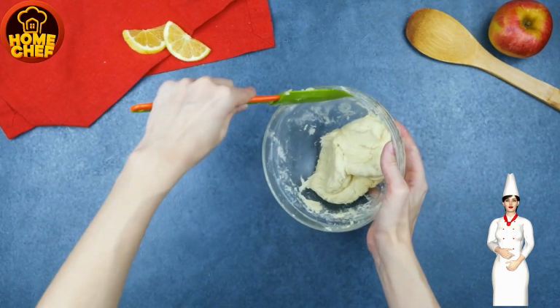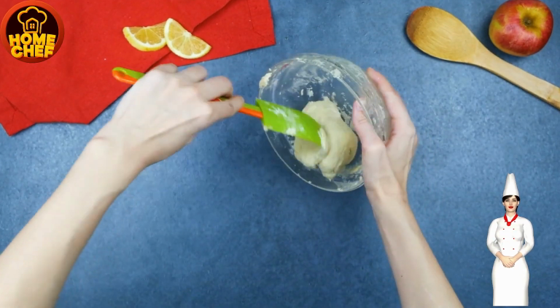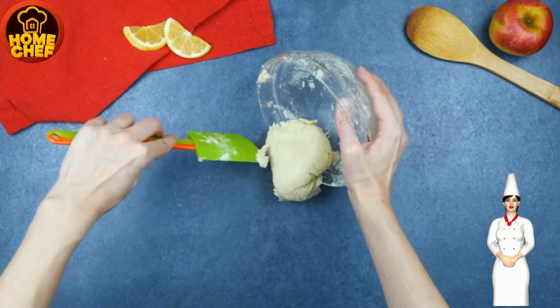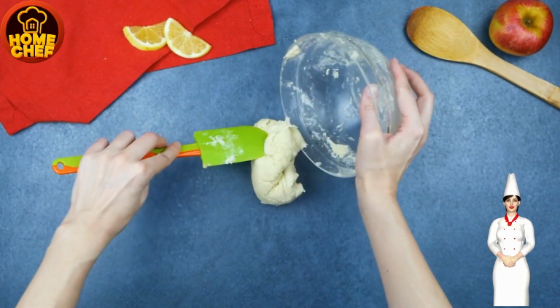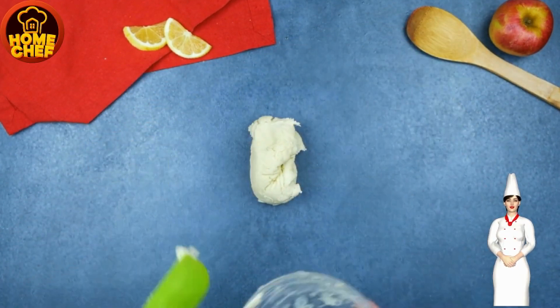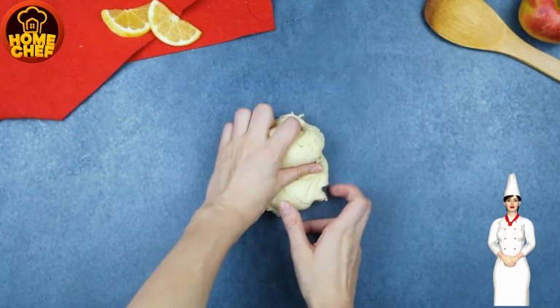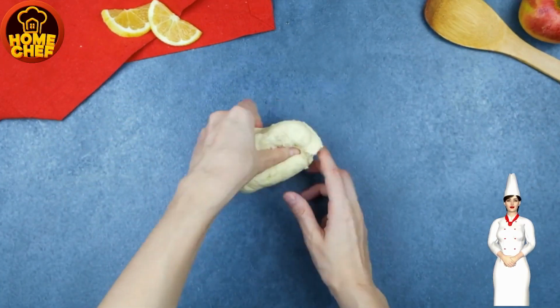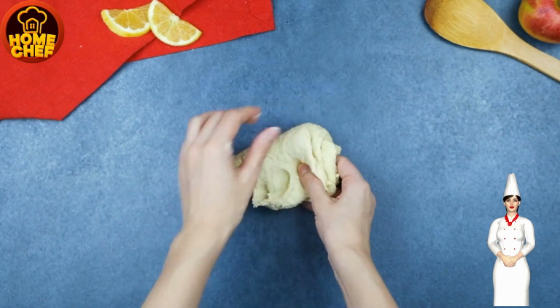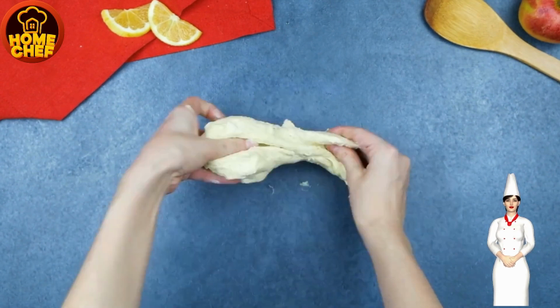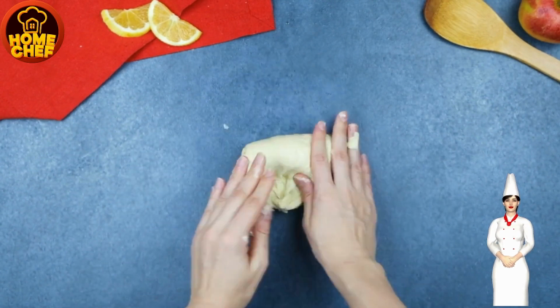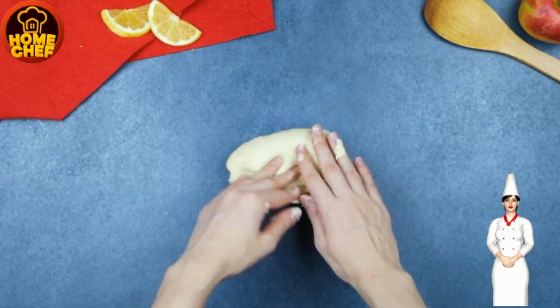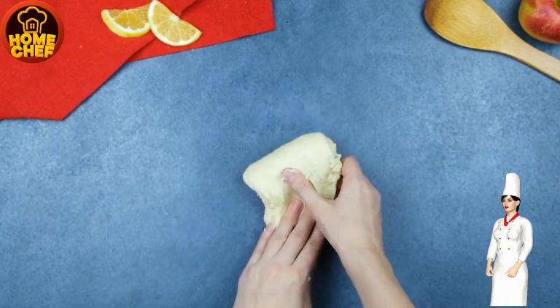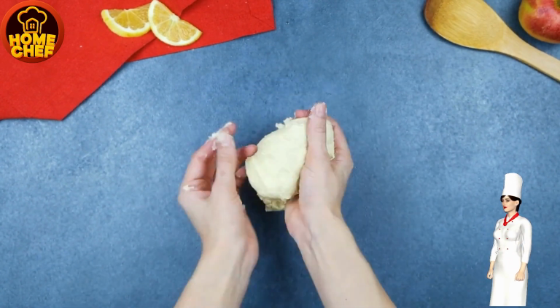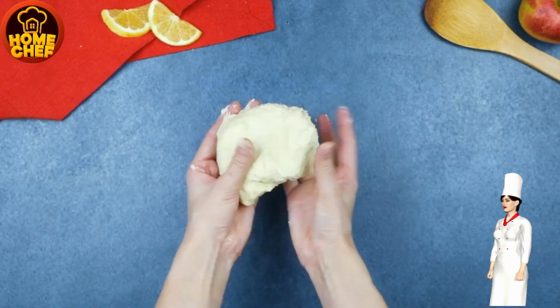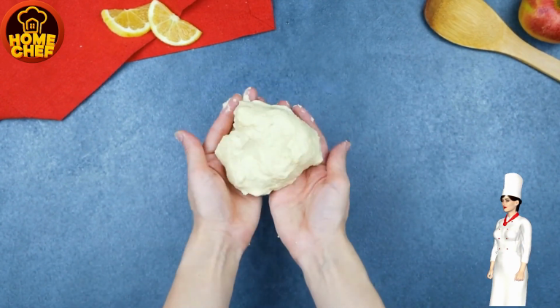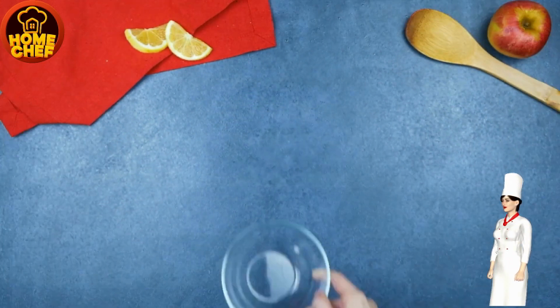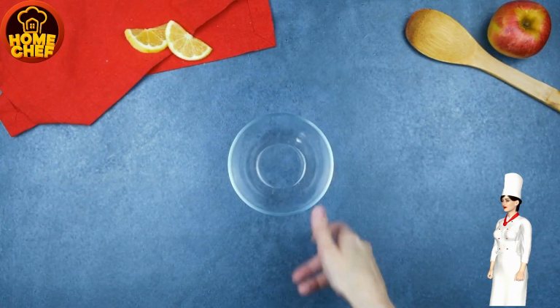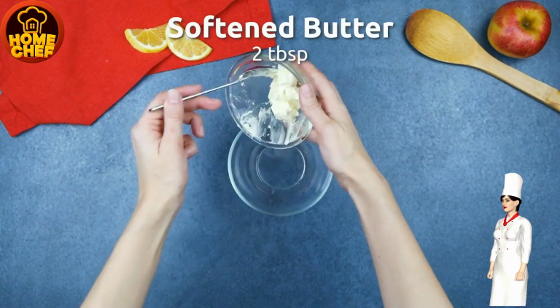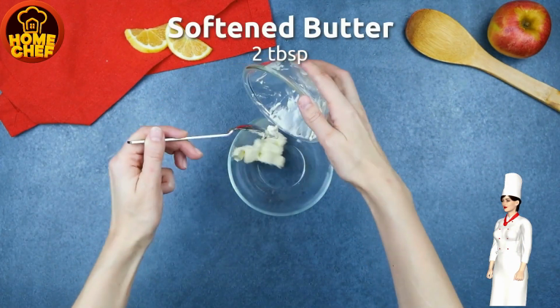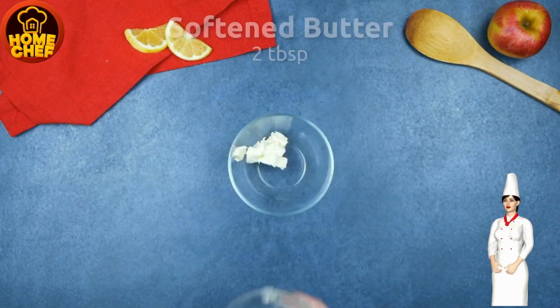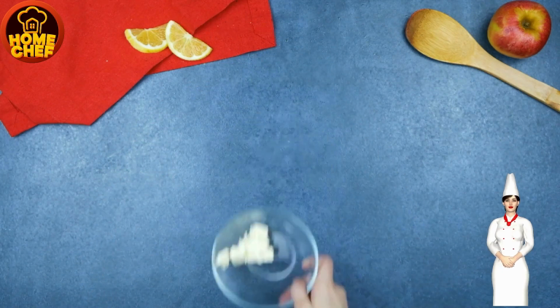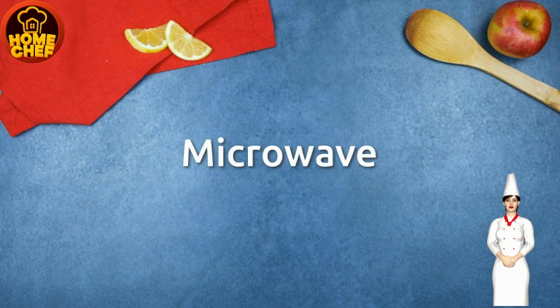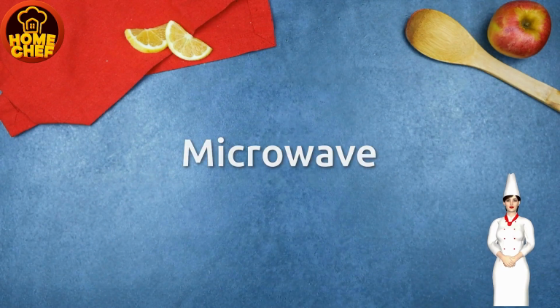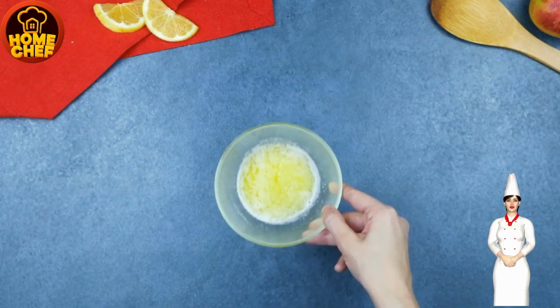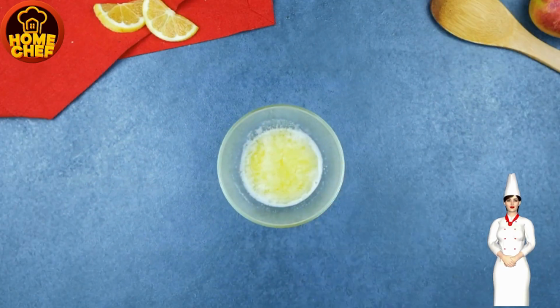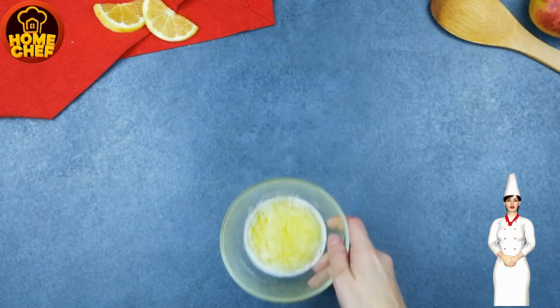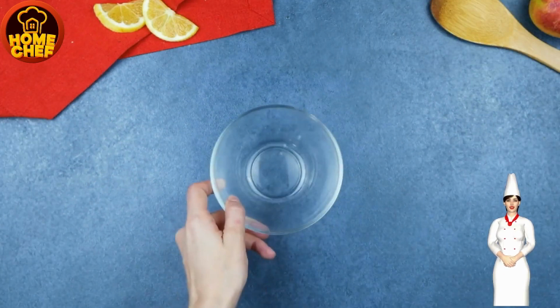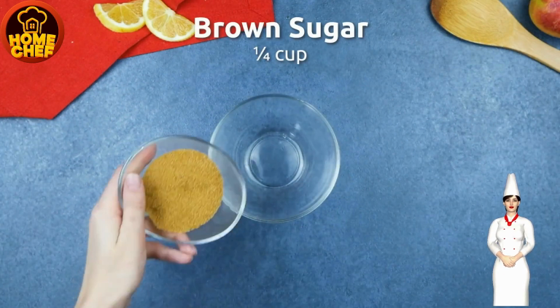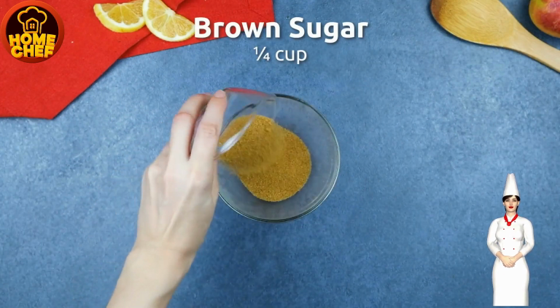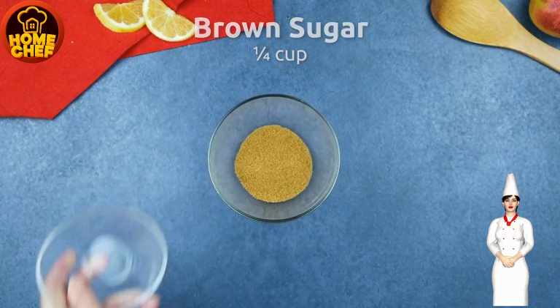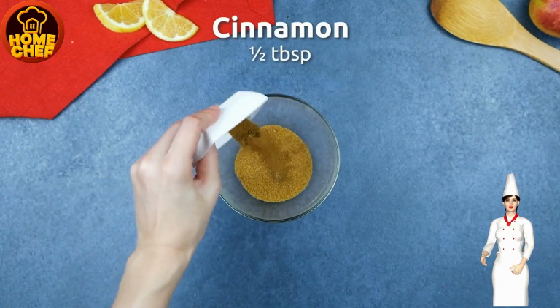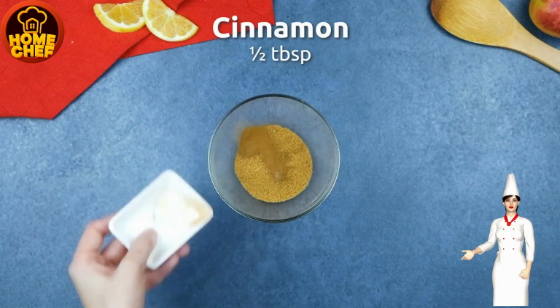Knead the dough until it forms a smooth dough. Combine cinnamon, brown sugar, butter and cornstarch in a bowl.